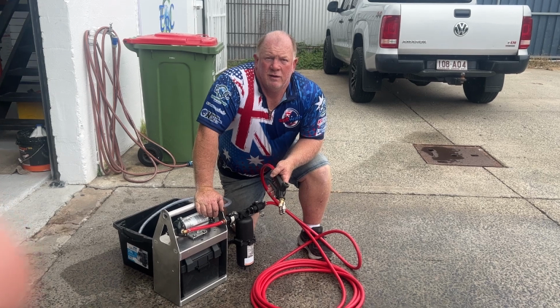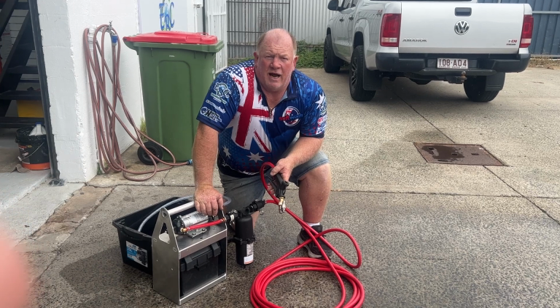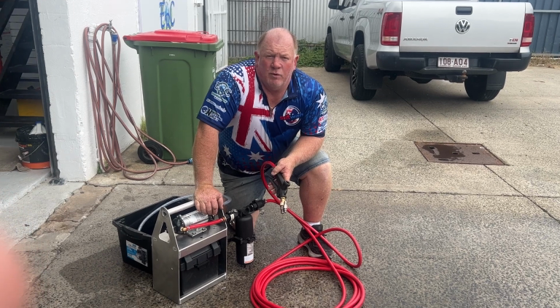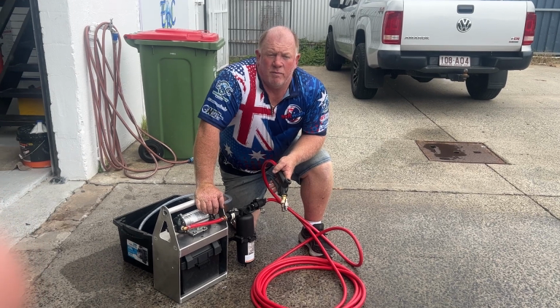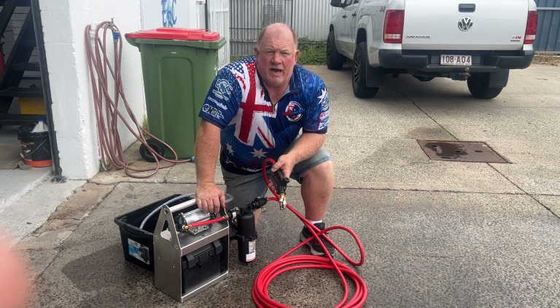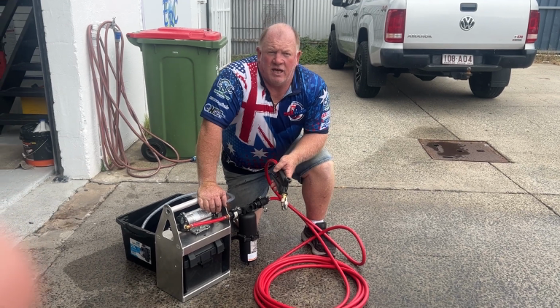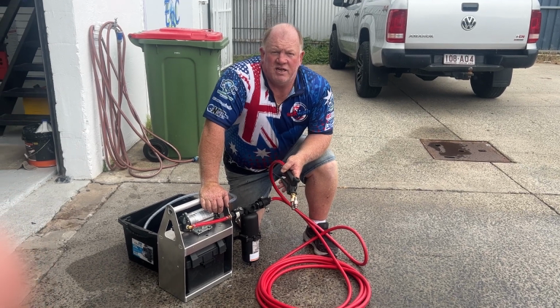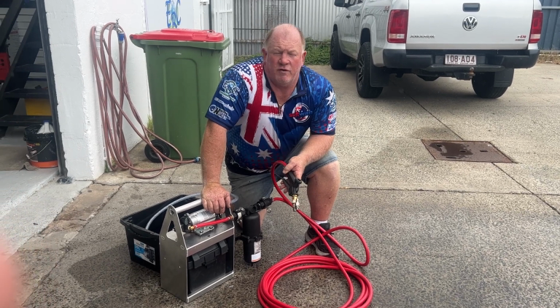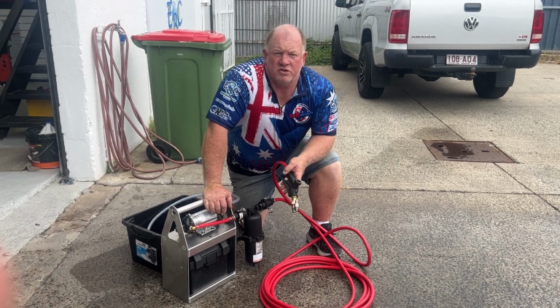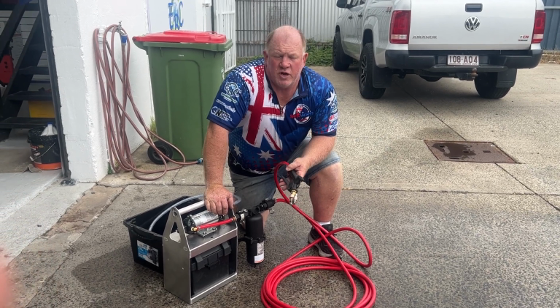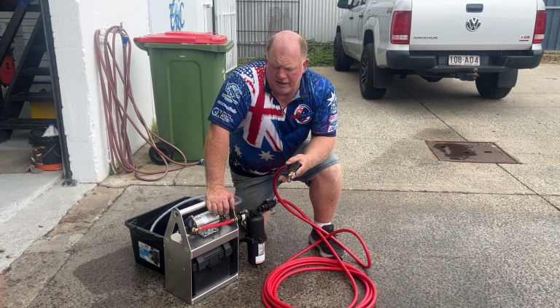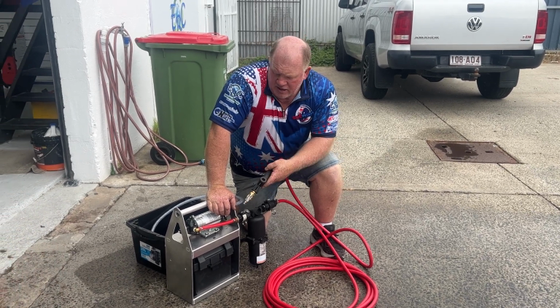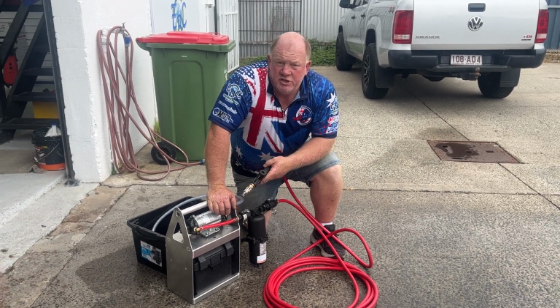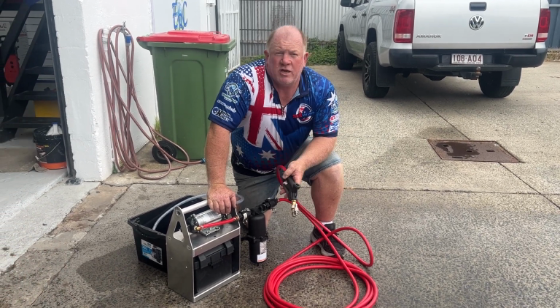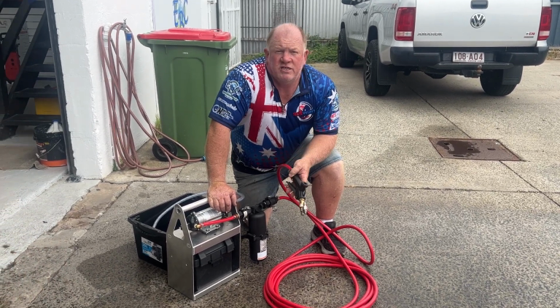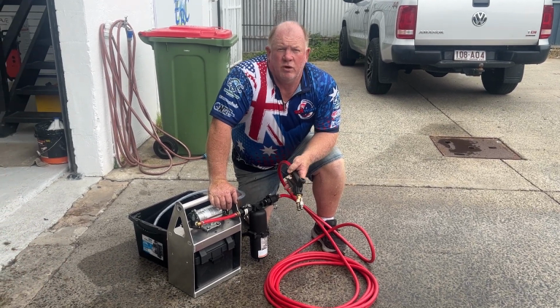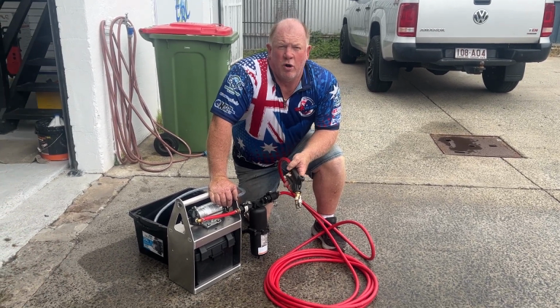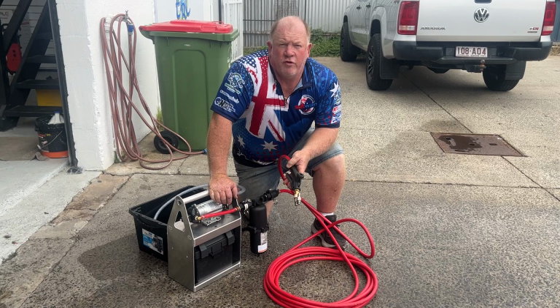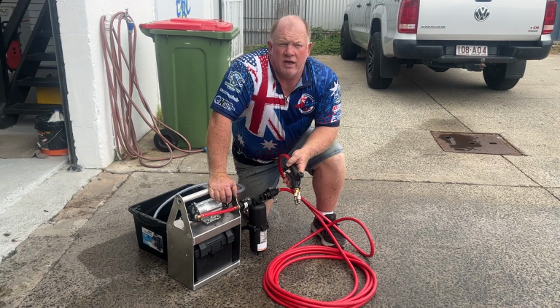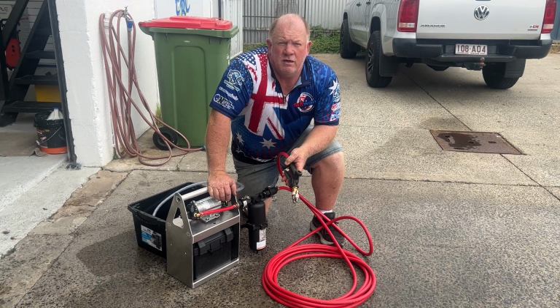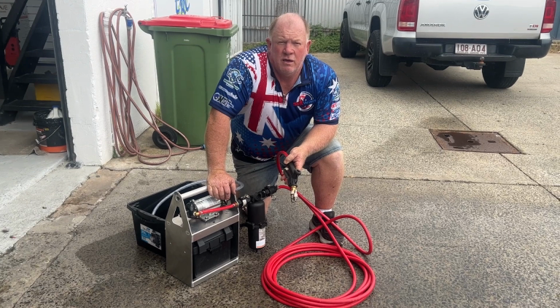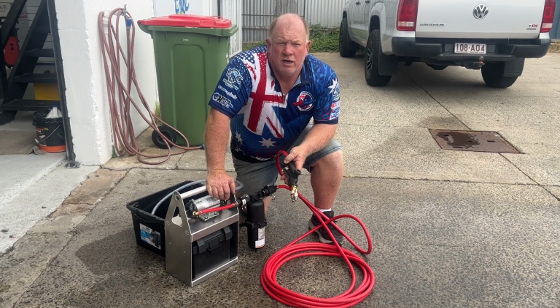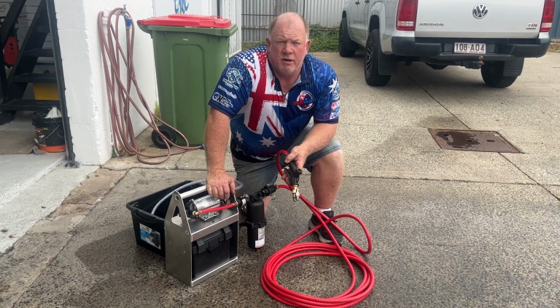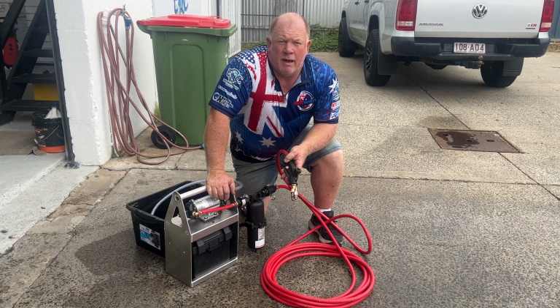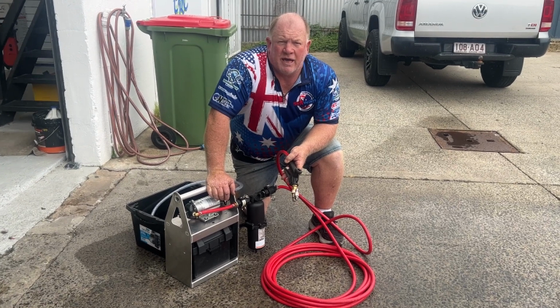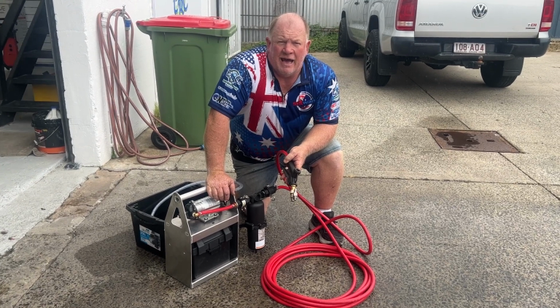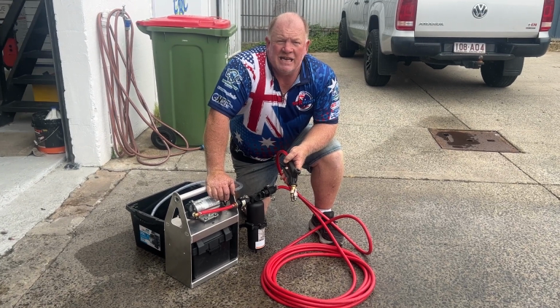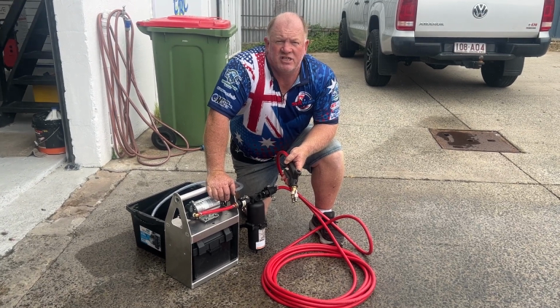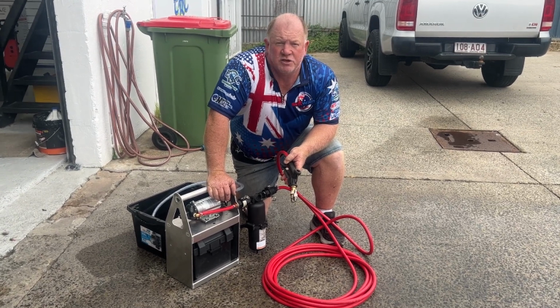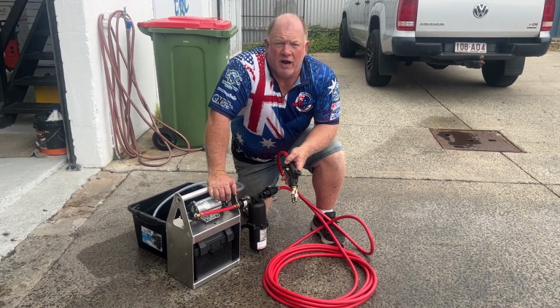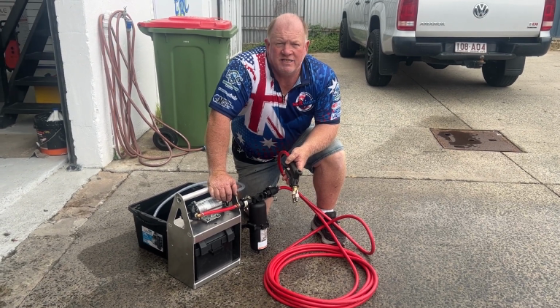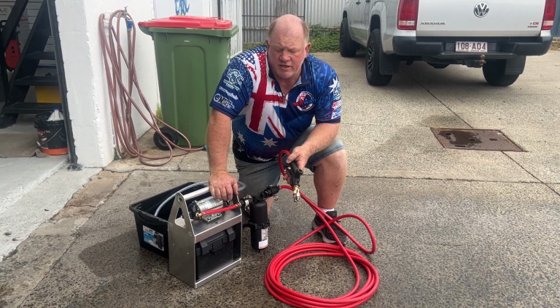G'day, welcome back. Nick here, SoftWash Australia, showcasing the WaterDragon chemical applicator and seal spray system.